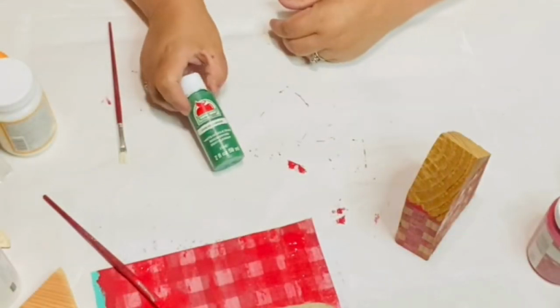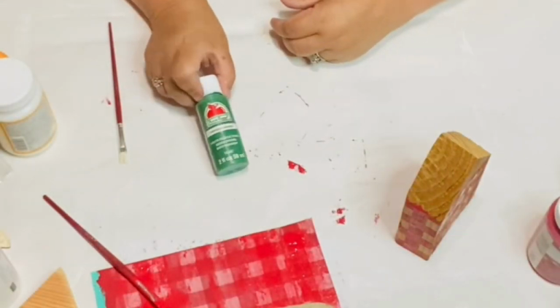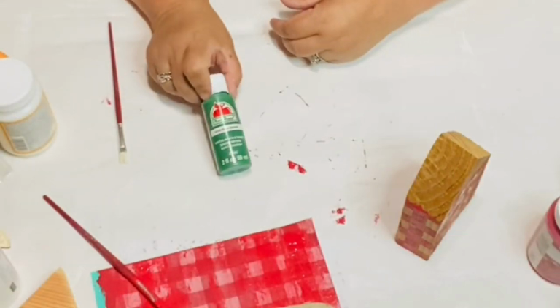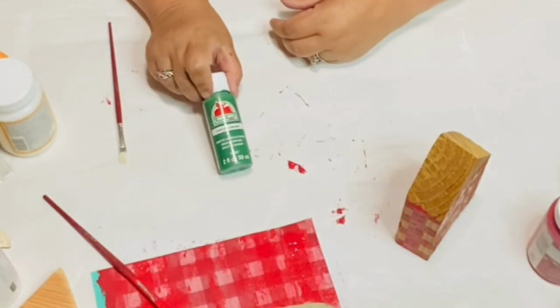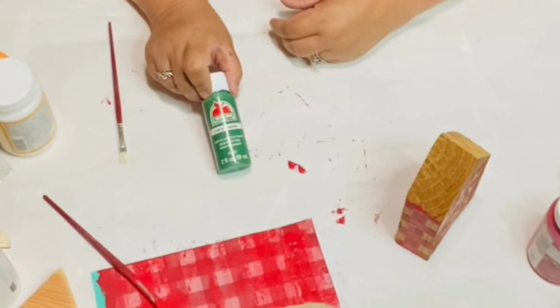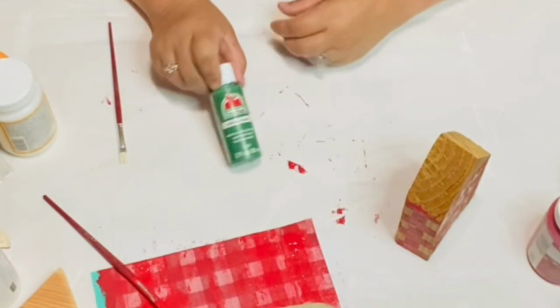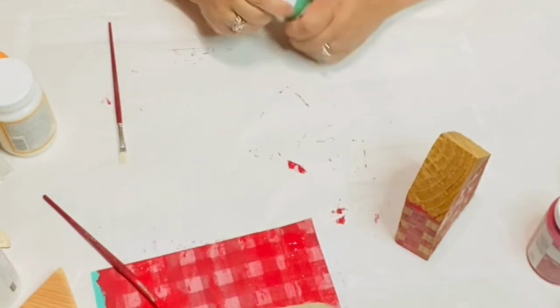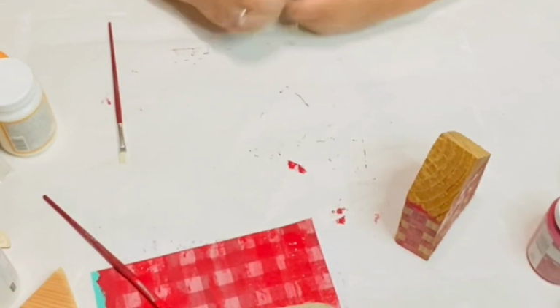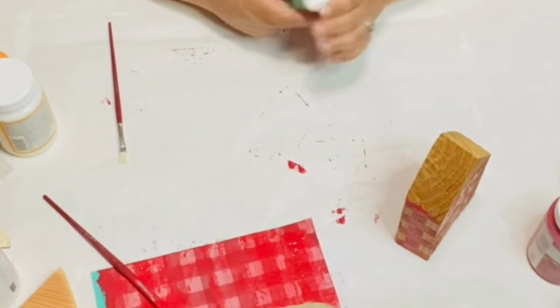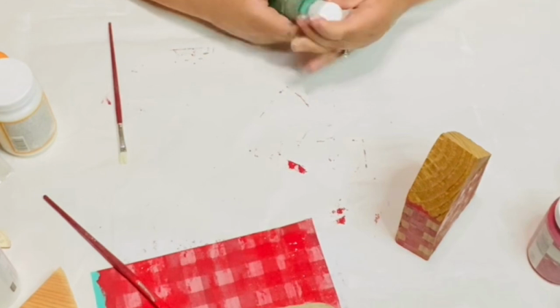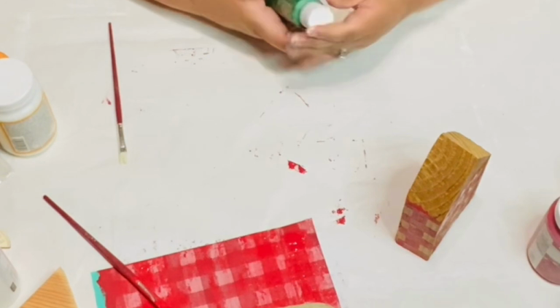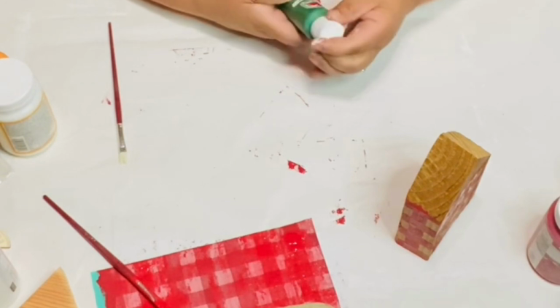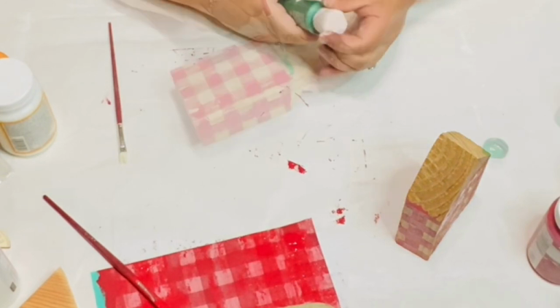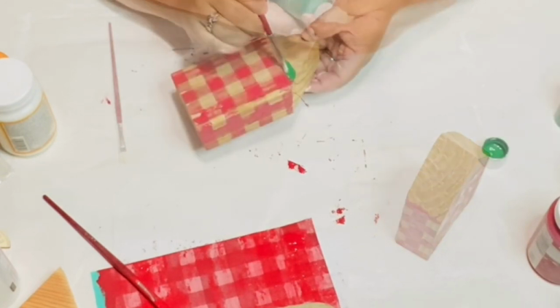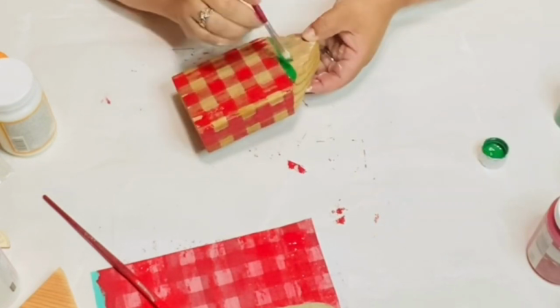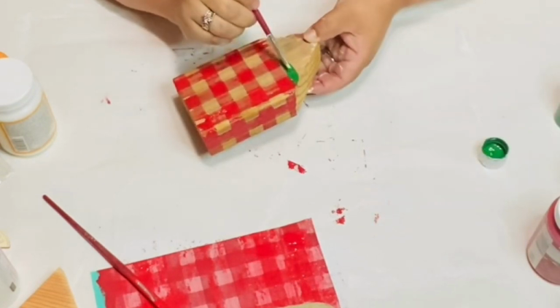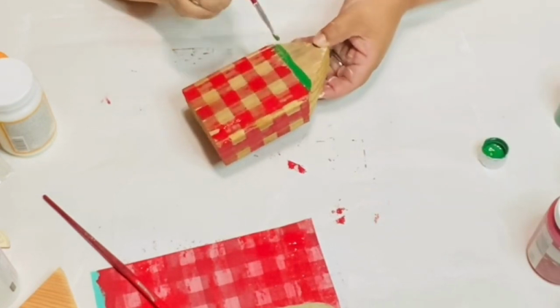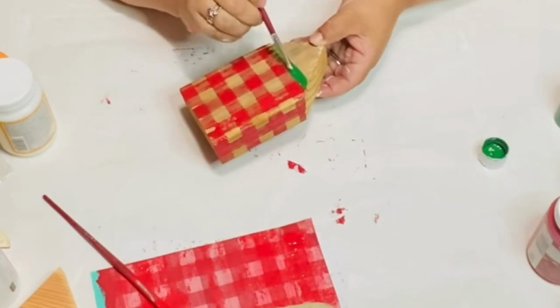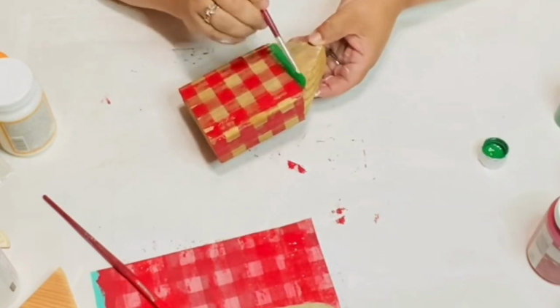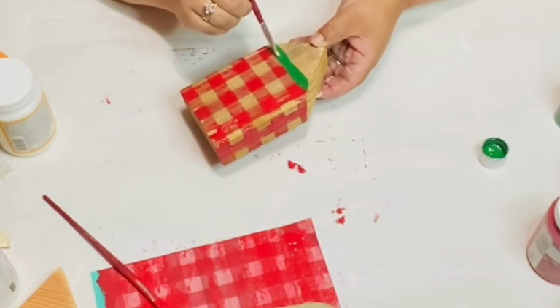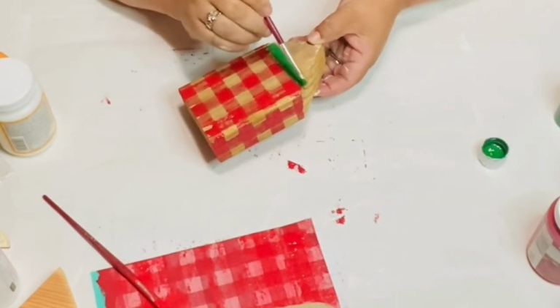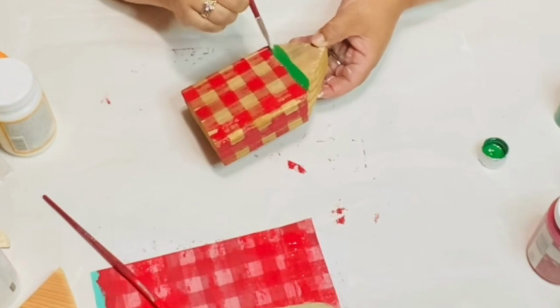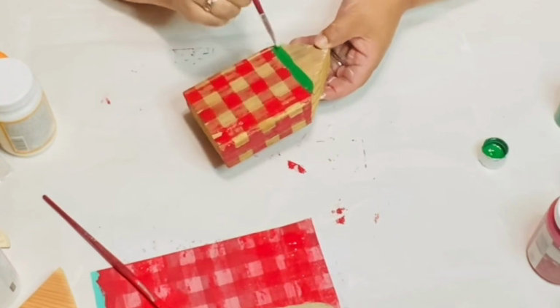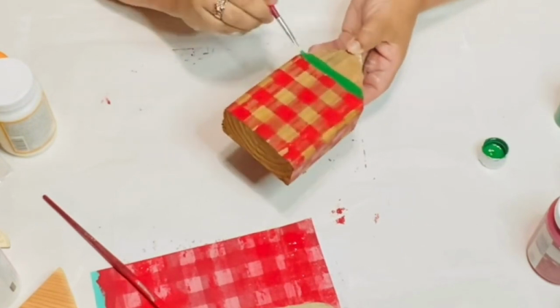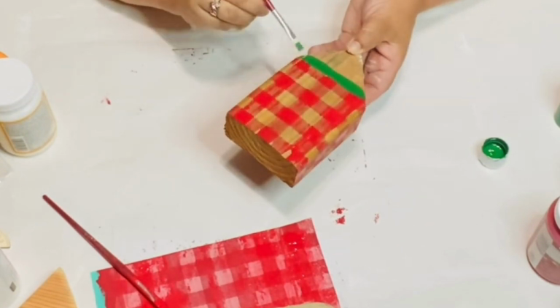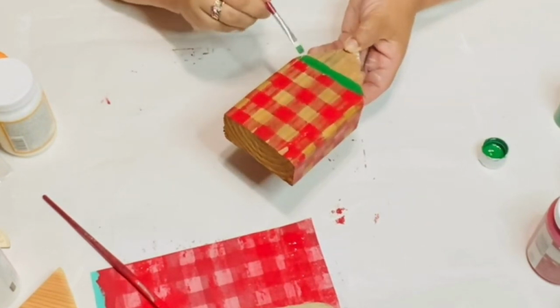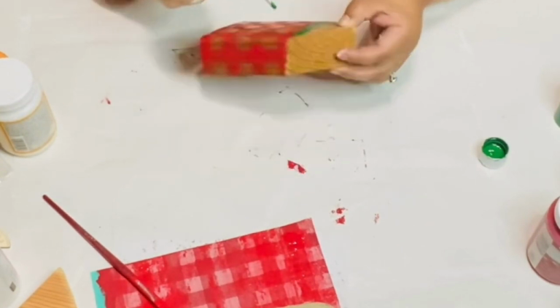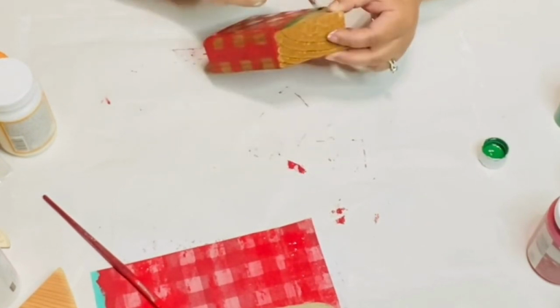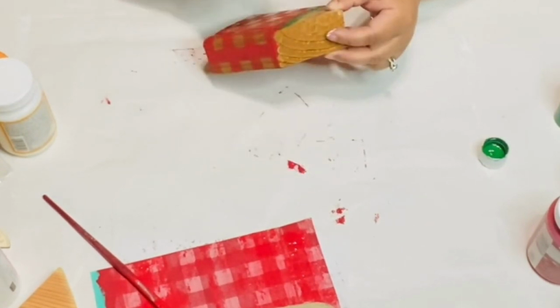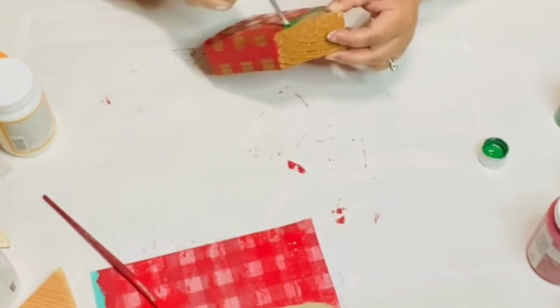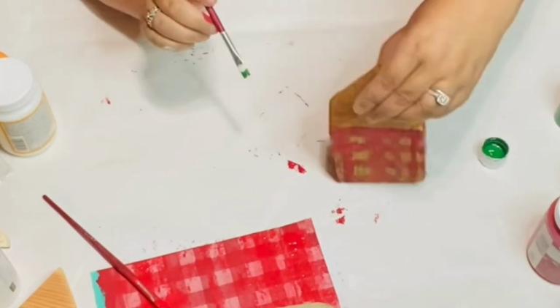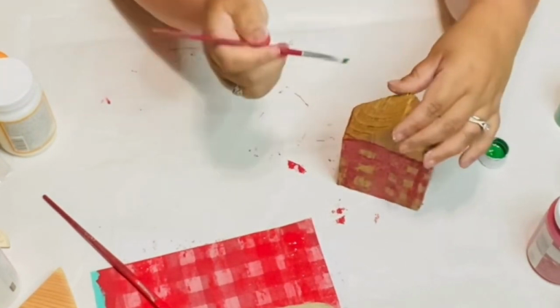I did all the way around and now I'm getting this Apple Barrel green.